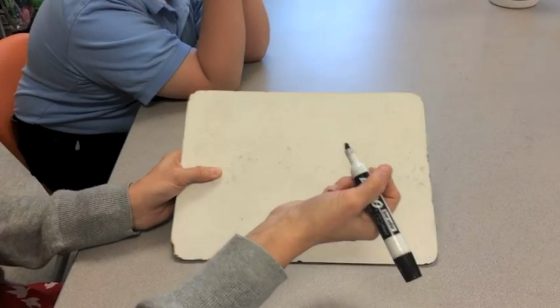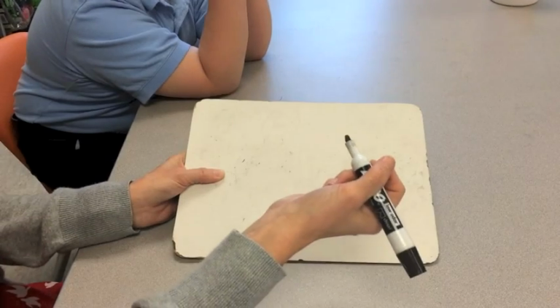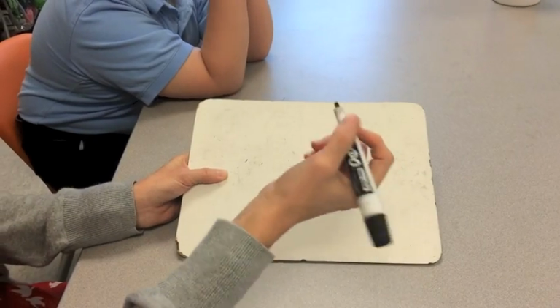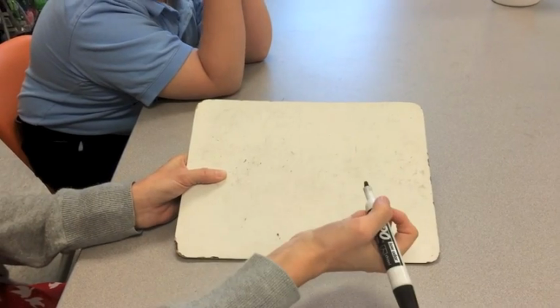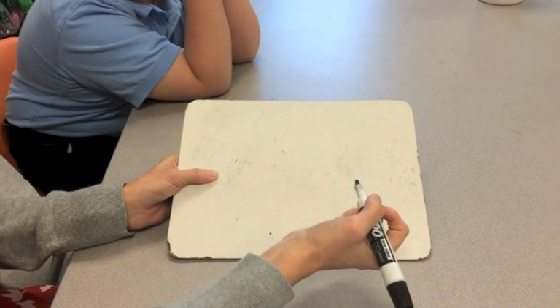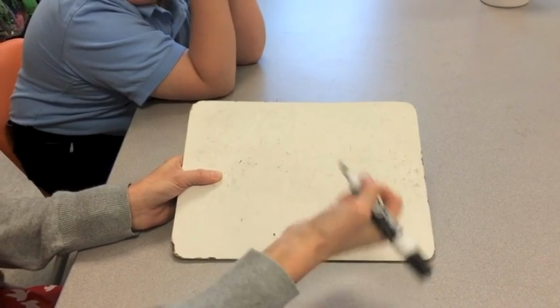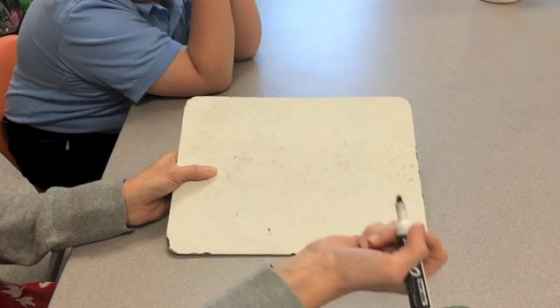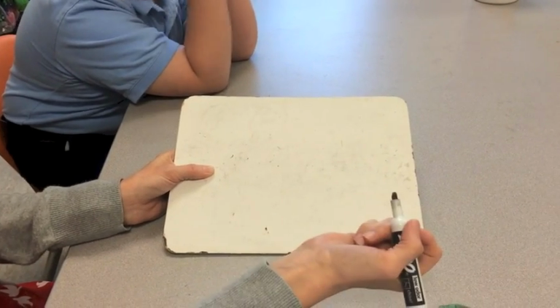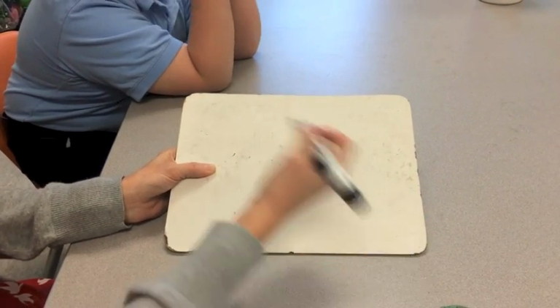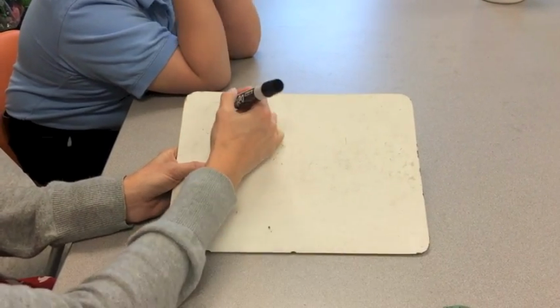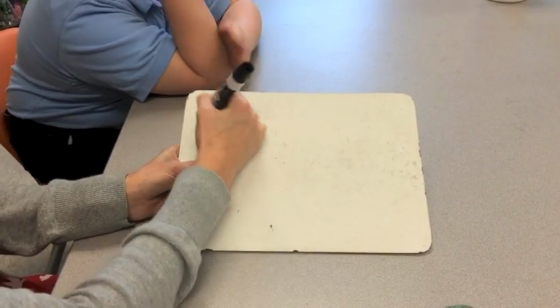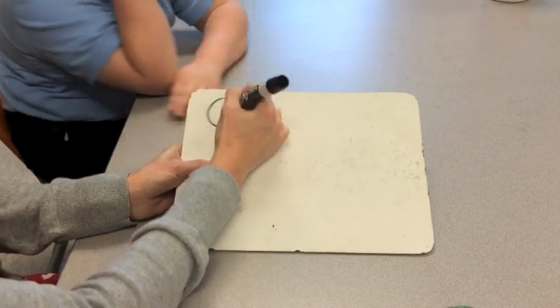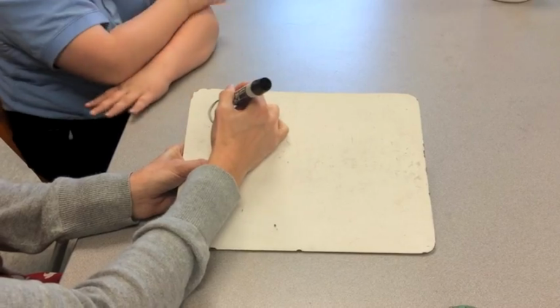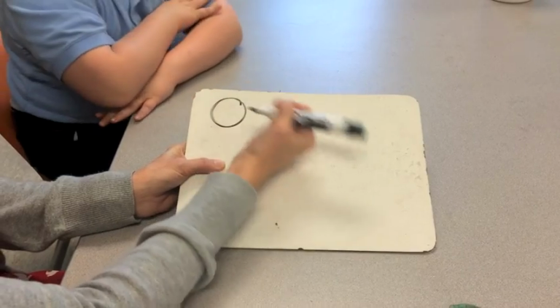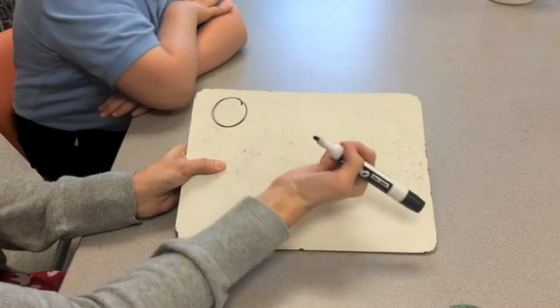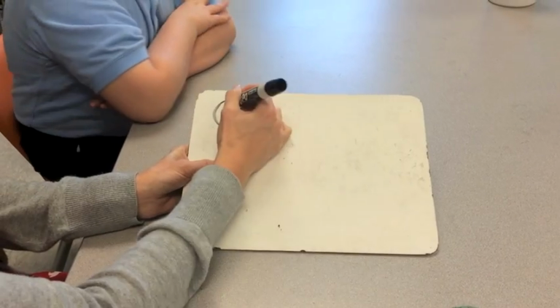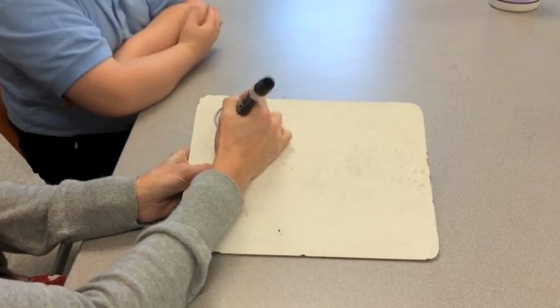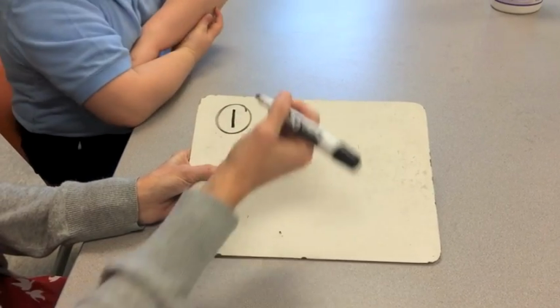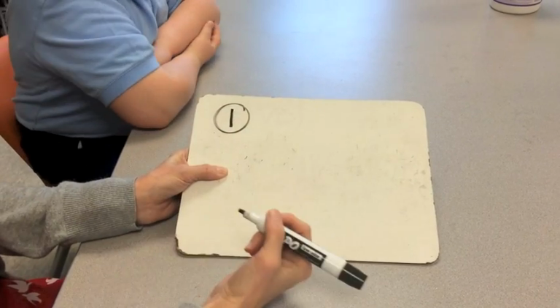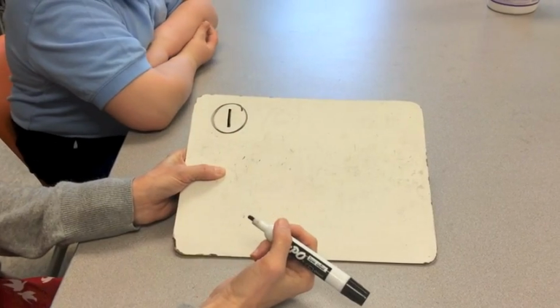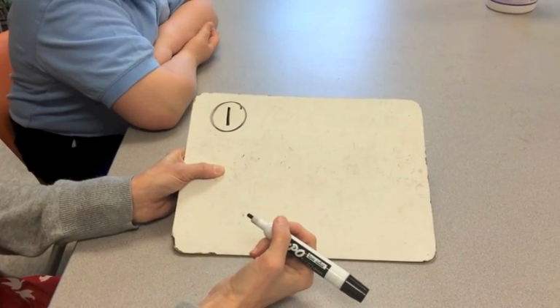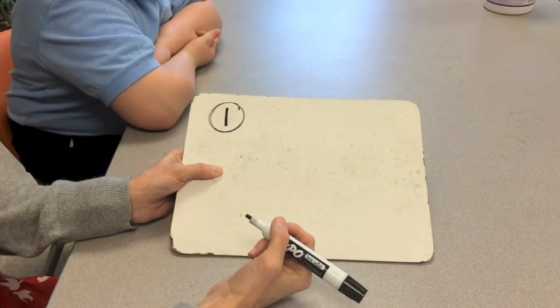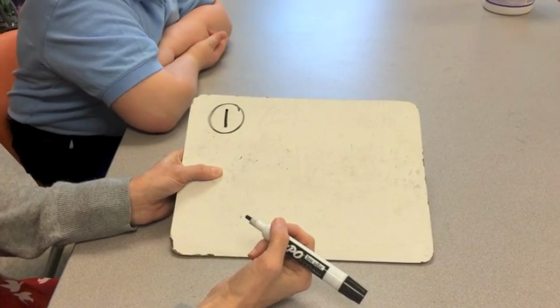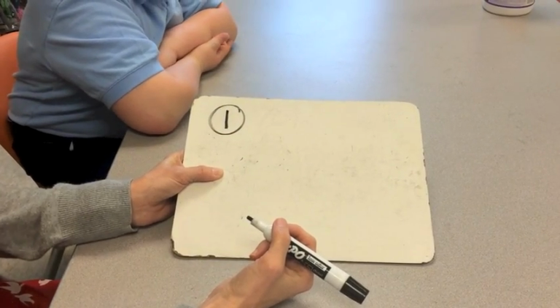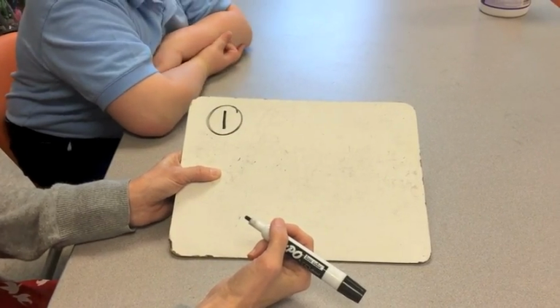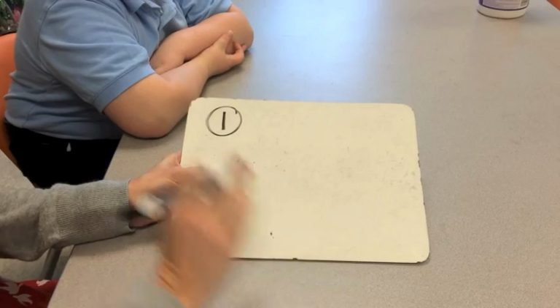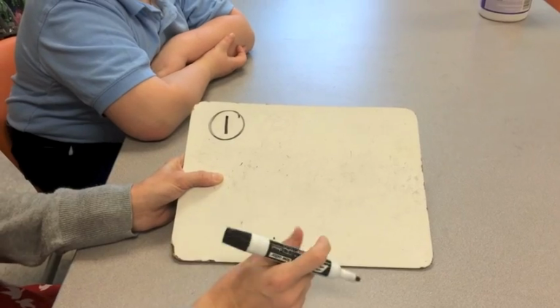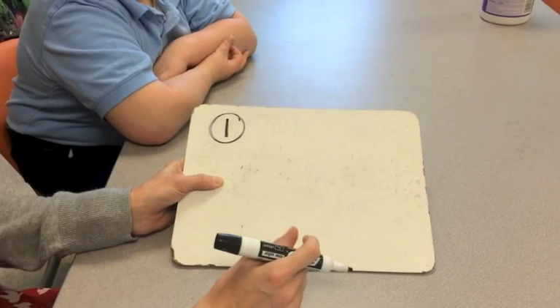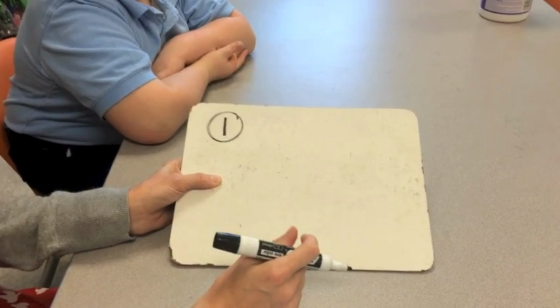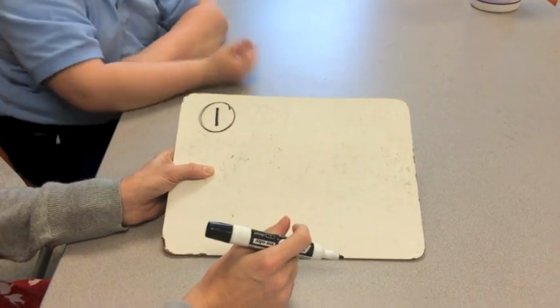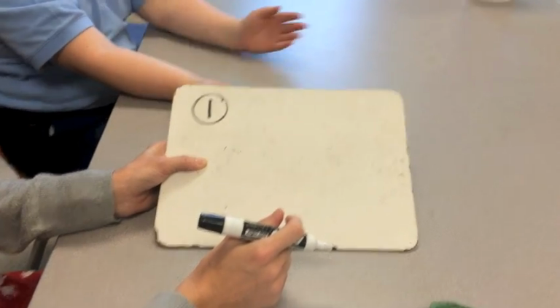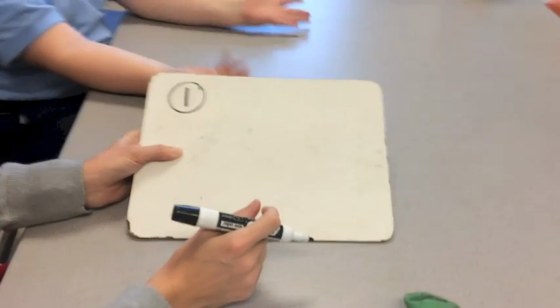Our smallest coin is a penny. A penny is worth one cent. Do we put any touch dots on a penny? No. Why don't we put touch dots on a penny? Because it only works for one cent.